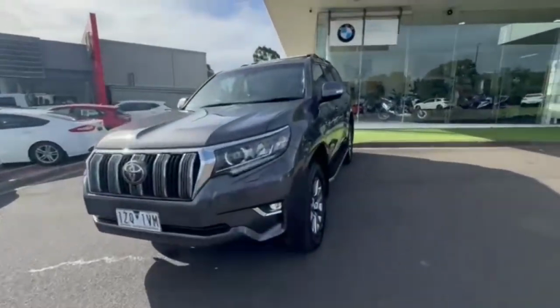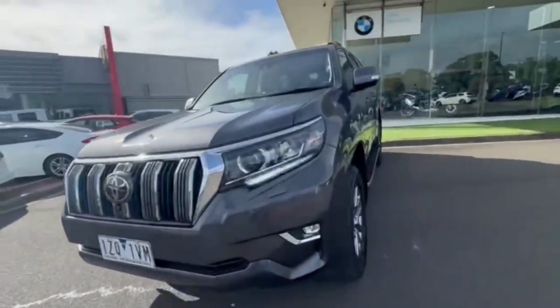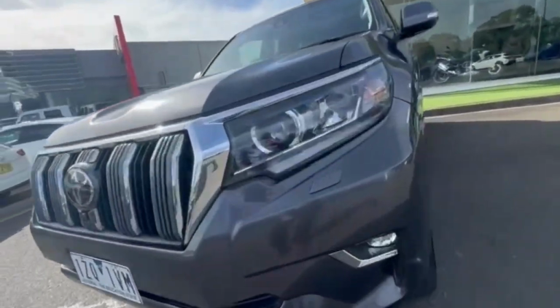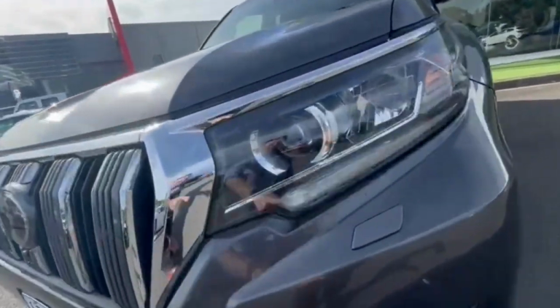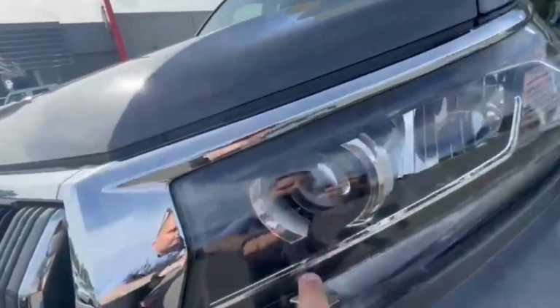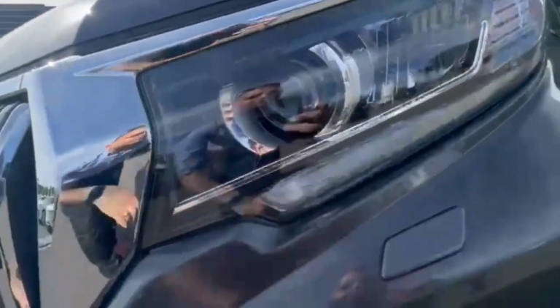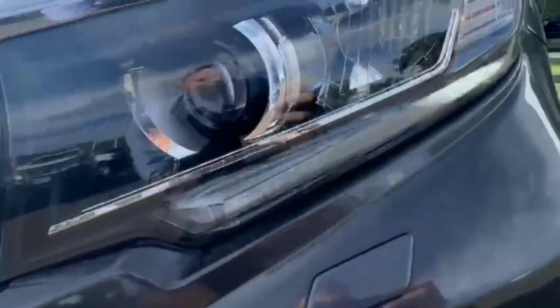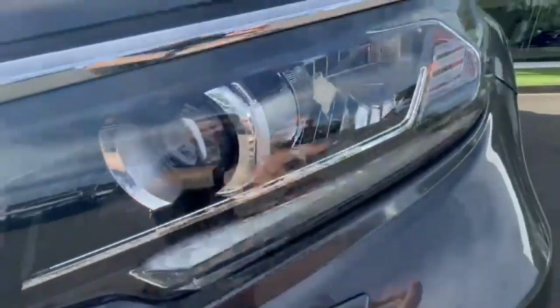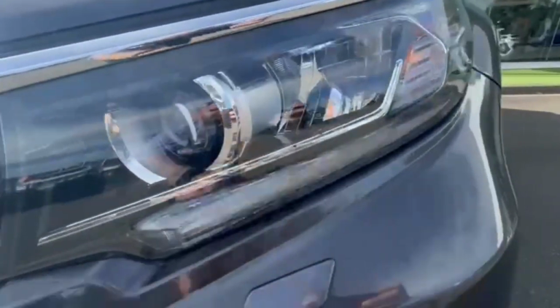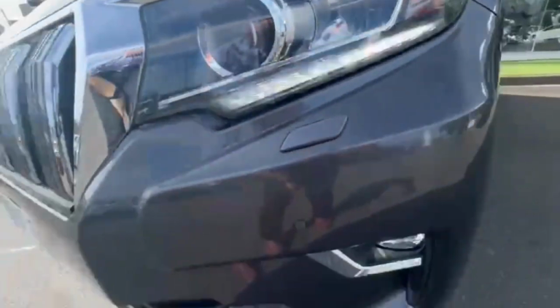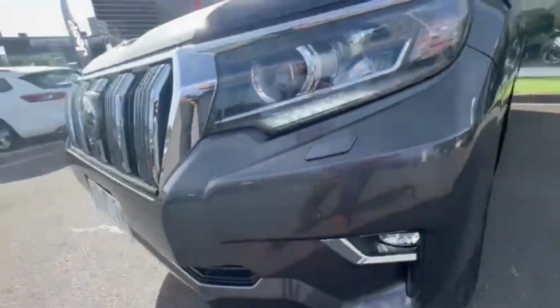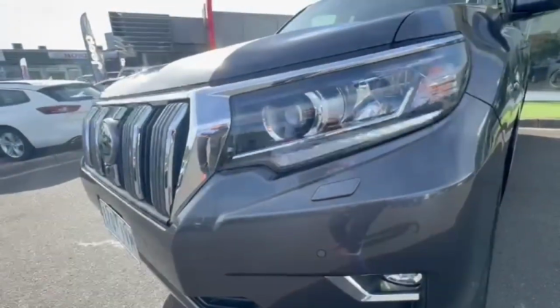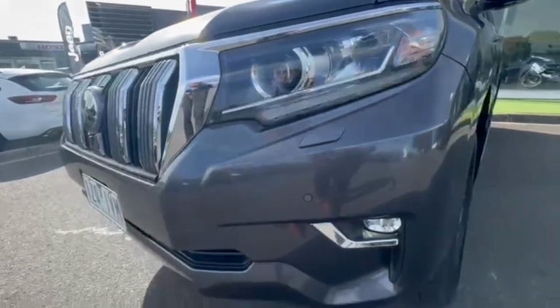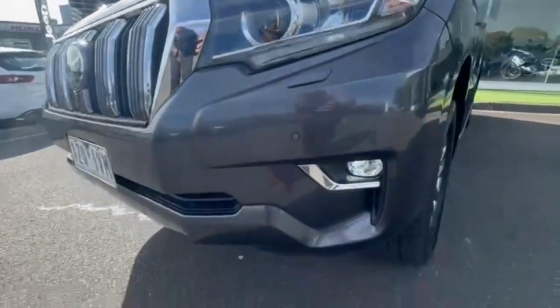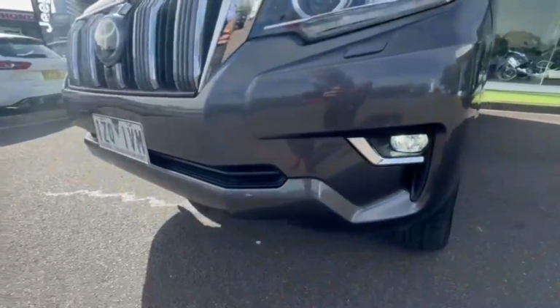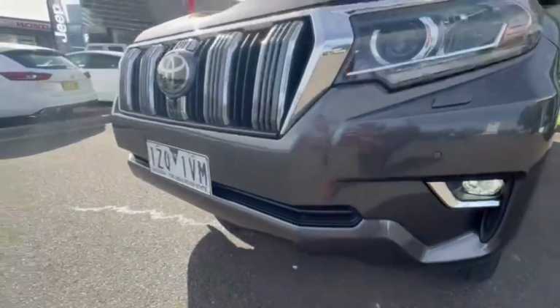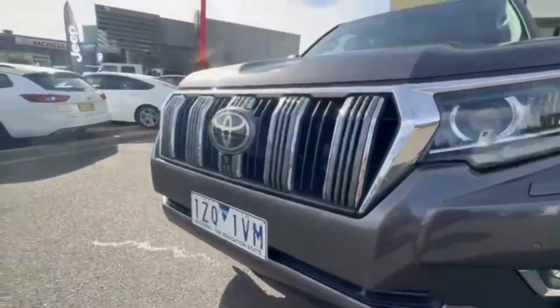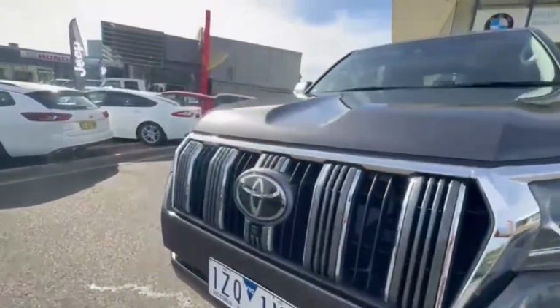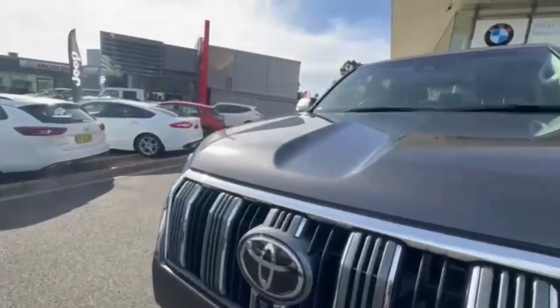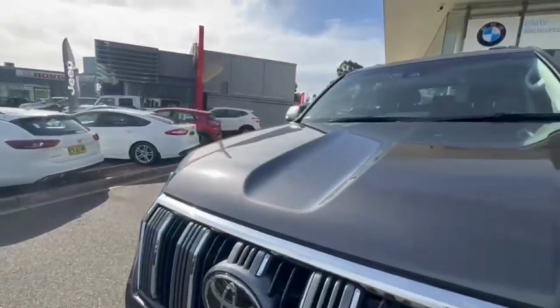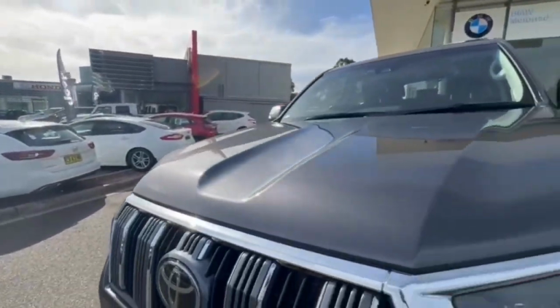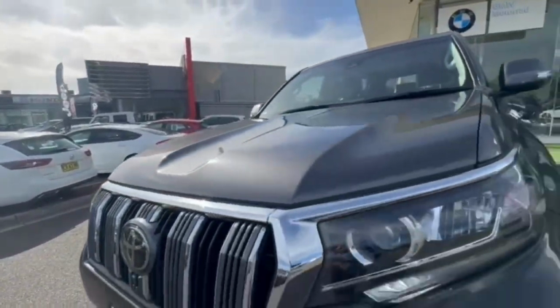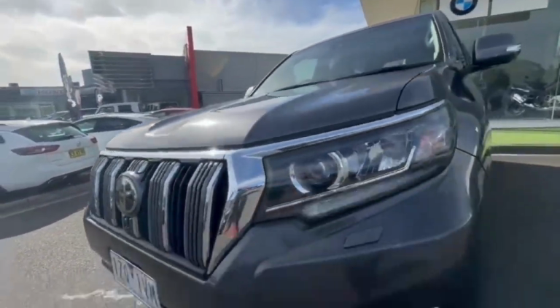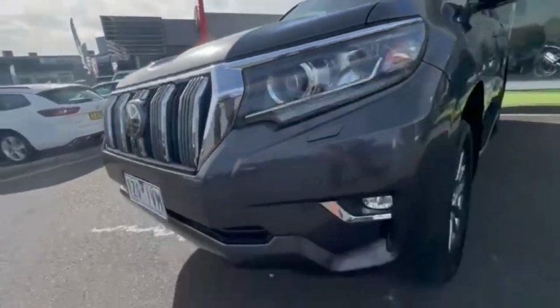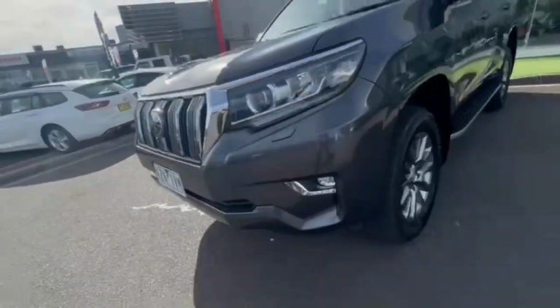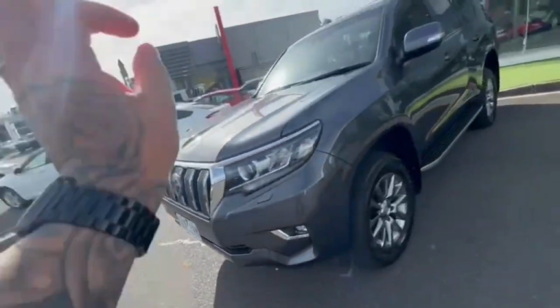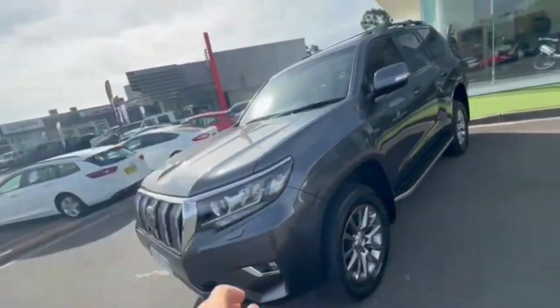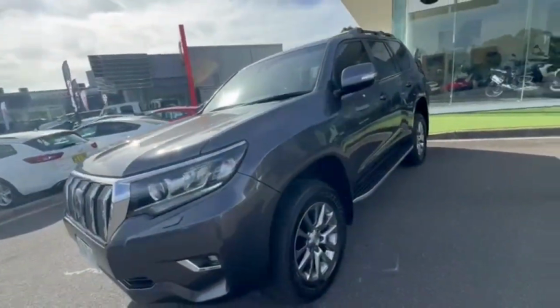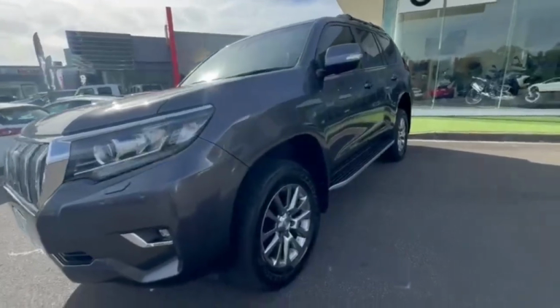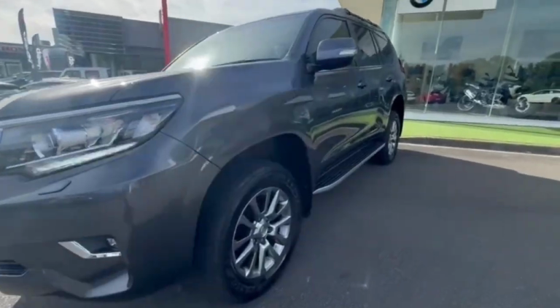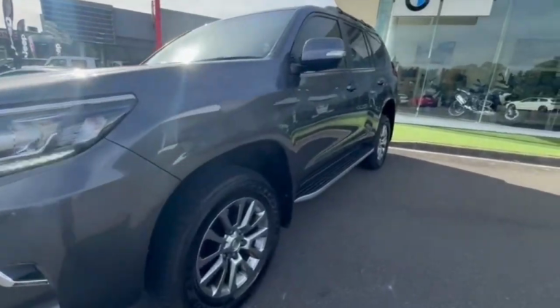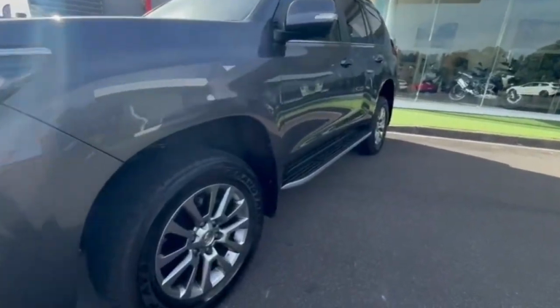At the front you have your LED side headlights, your daytime running lights, also the front sensors — very nice and tidy on the front end, finished off in that really nice graphite colour.